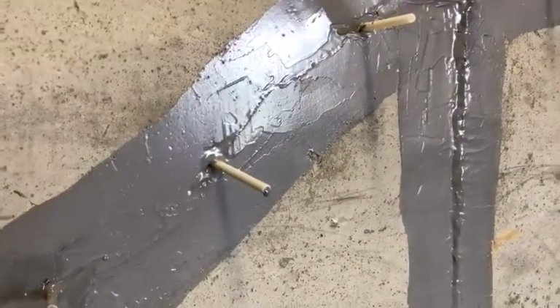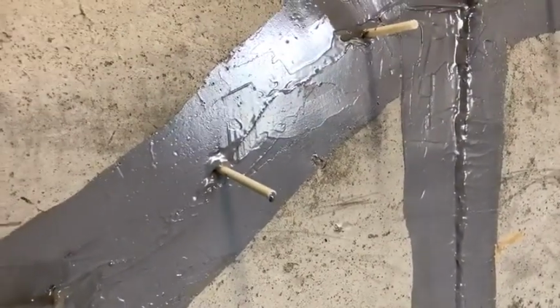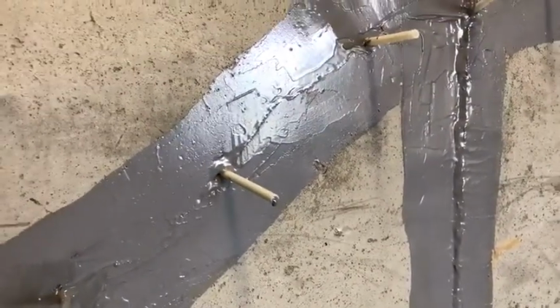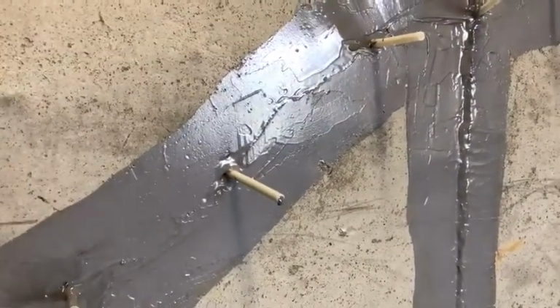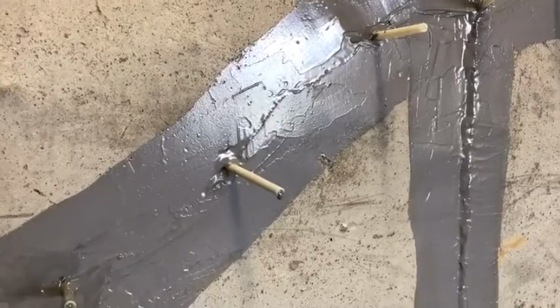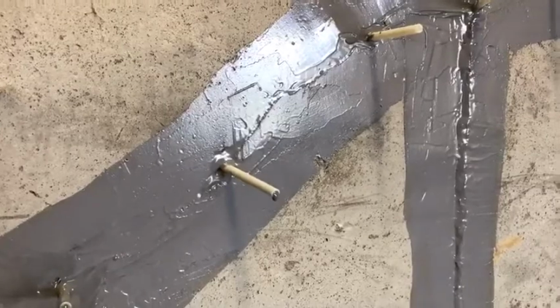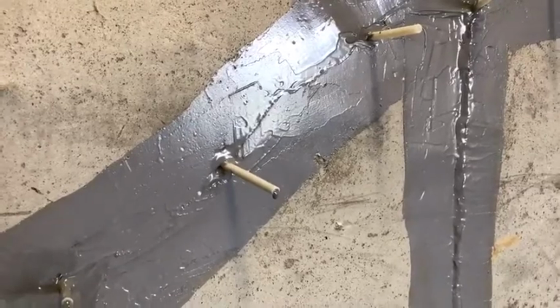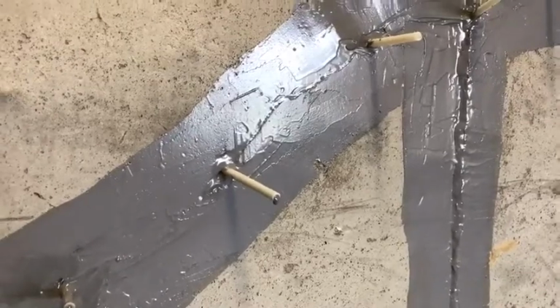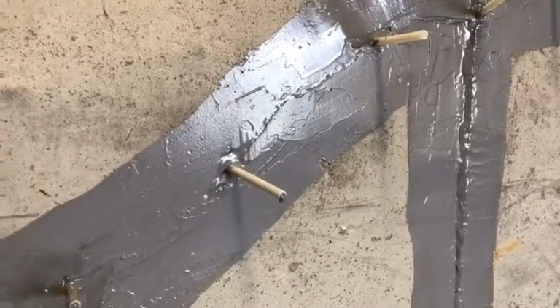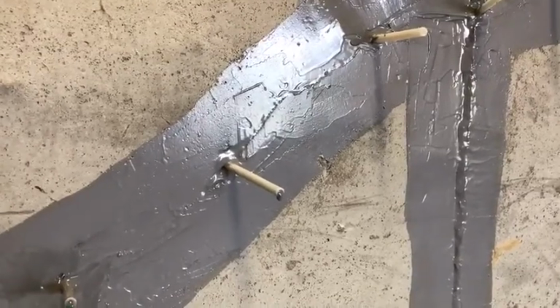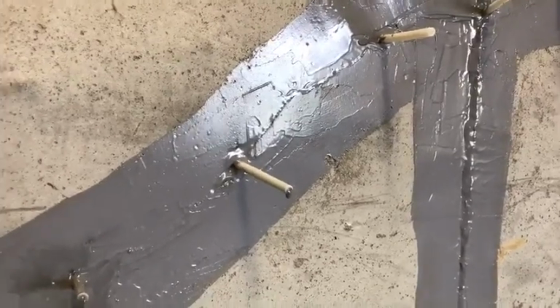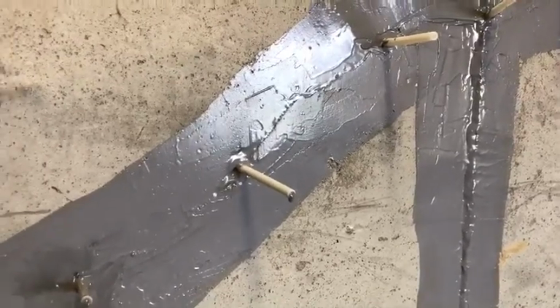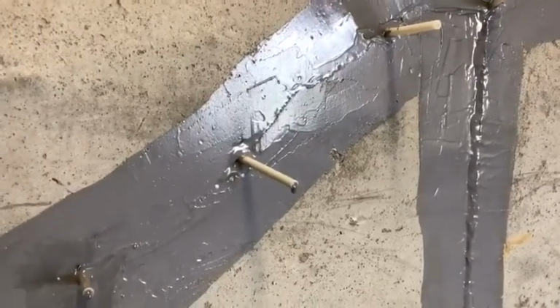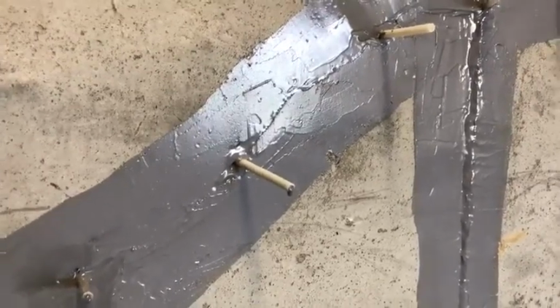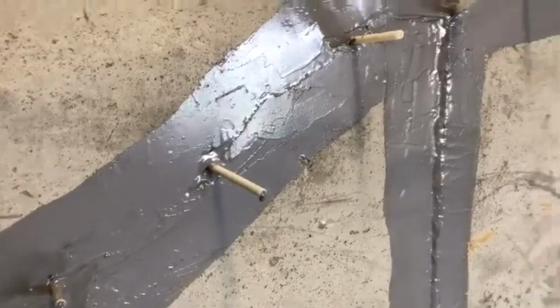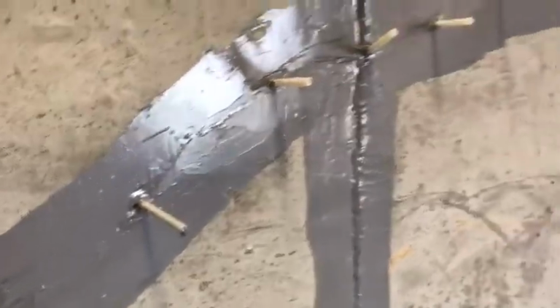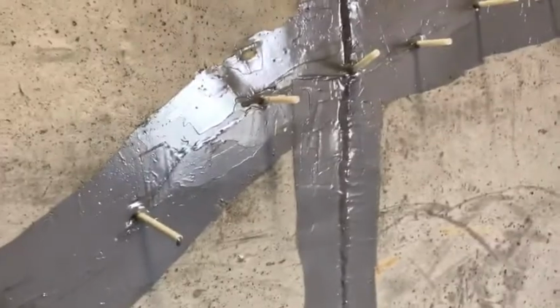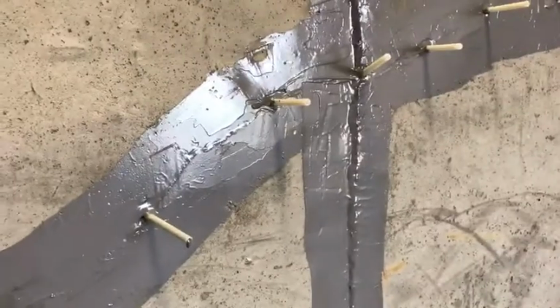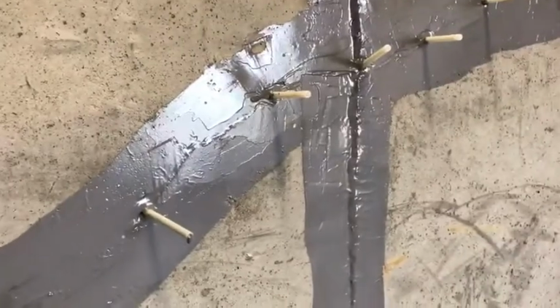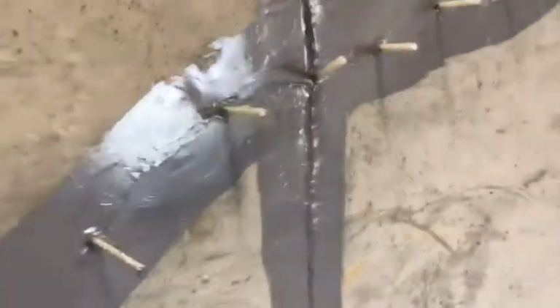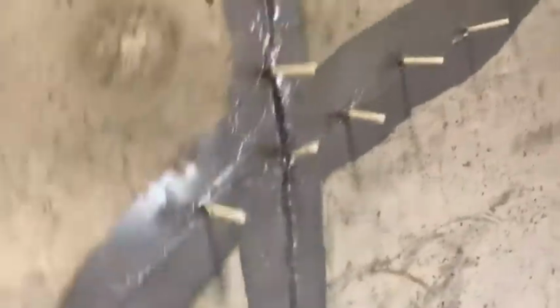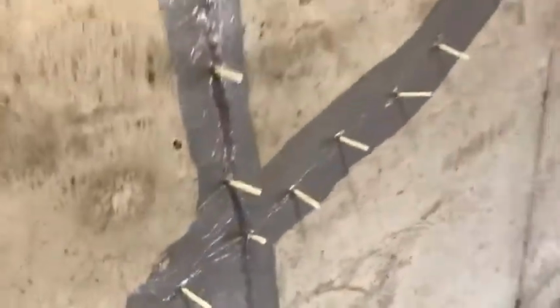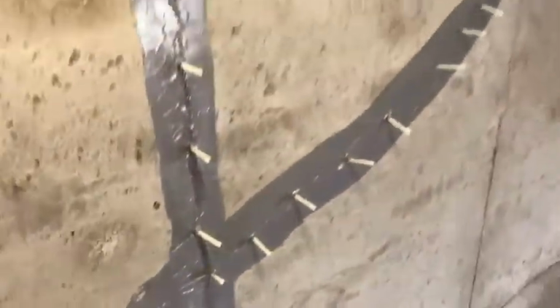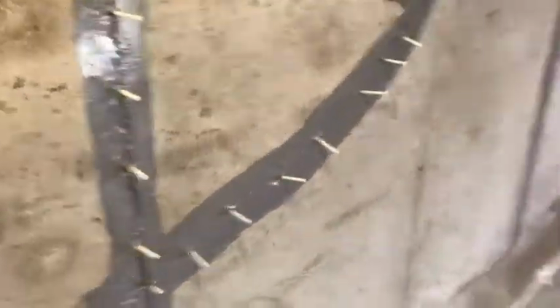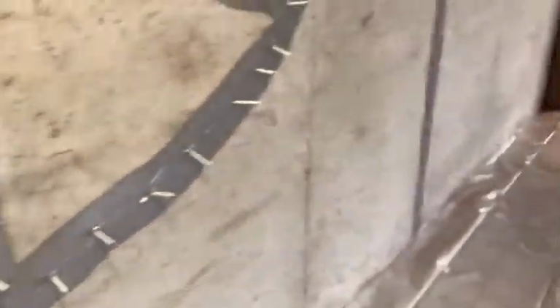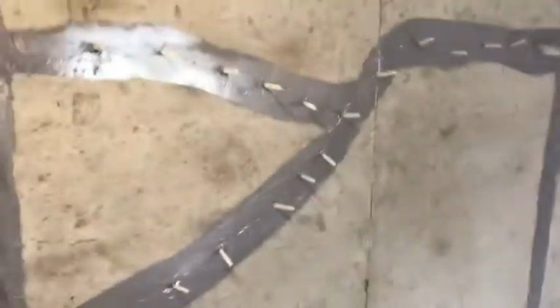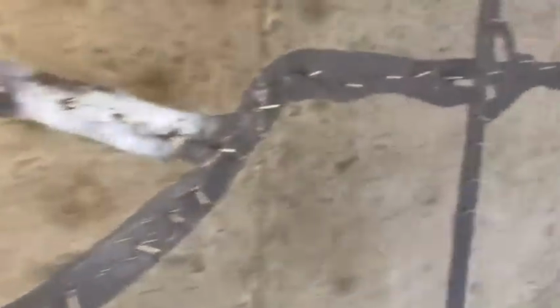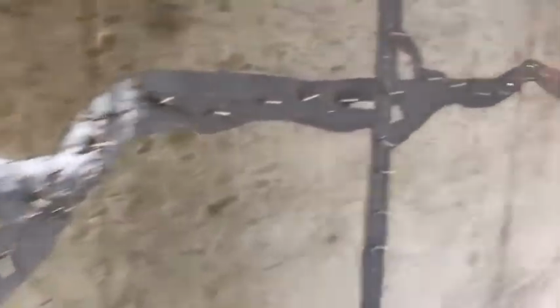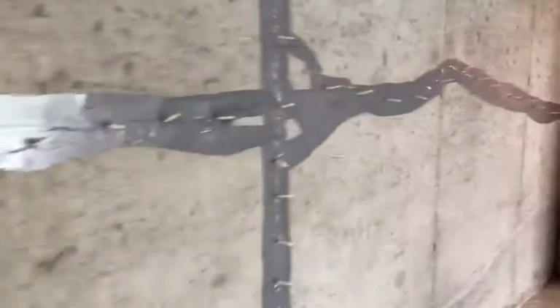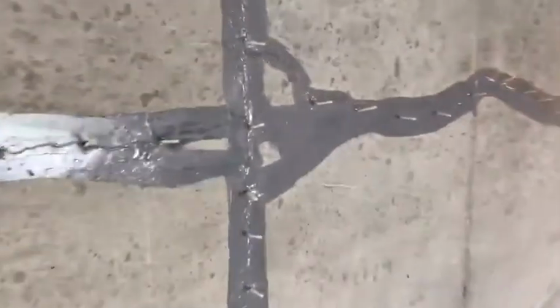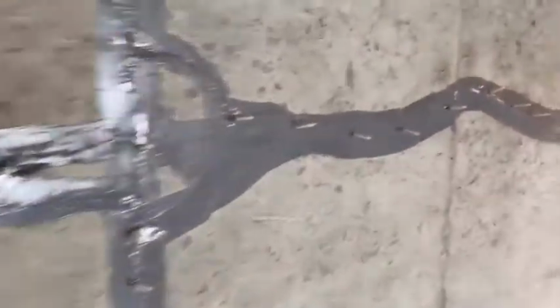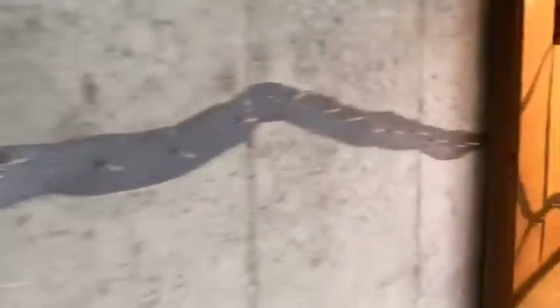And since it is only going through those ports, we're going to be able to keep that epoxy inside the crack, seal it from within, and make sure that it is properly repaired. So stay tuned for the final update on this project tomorrow.